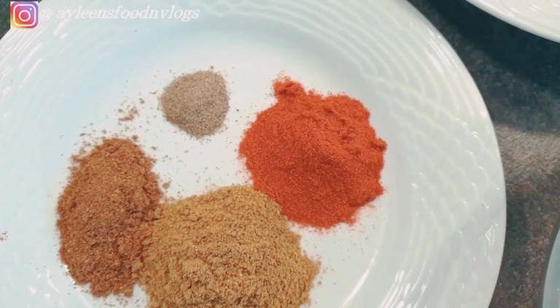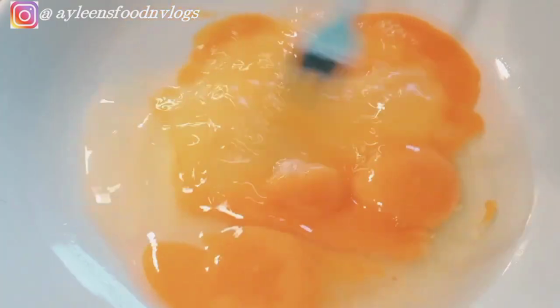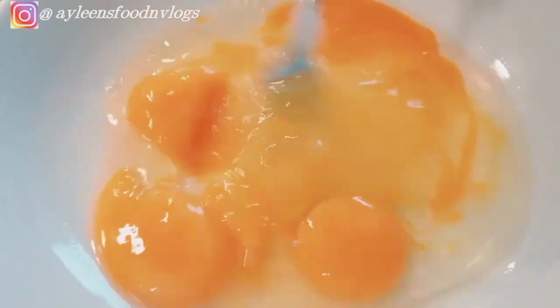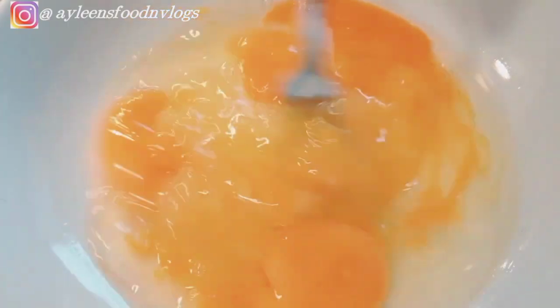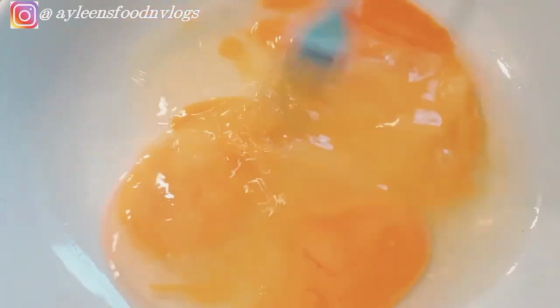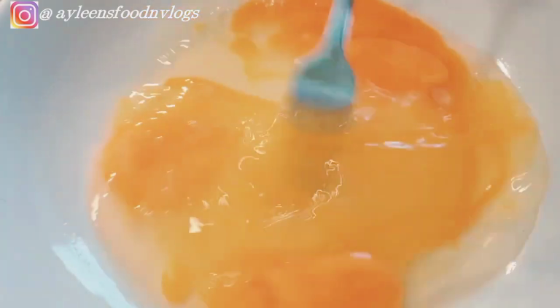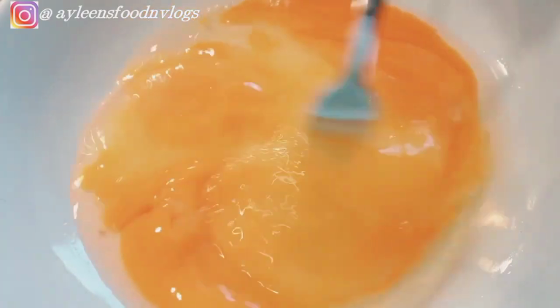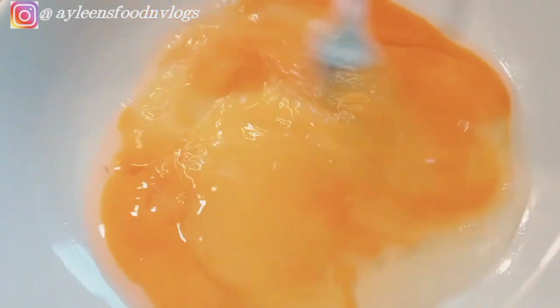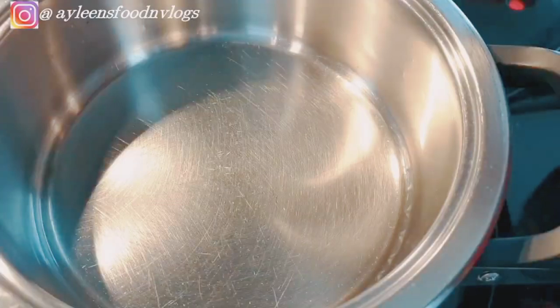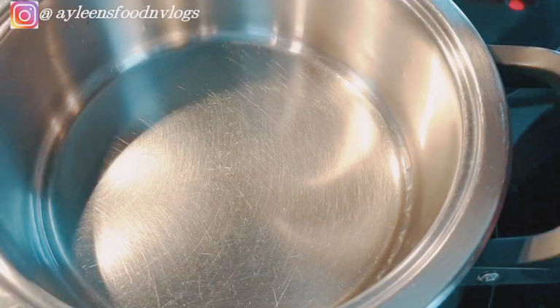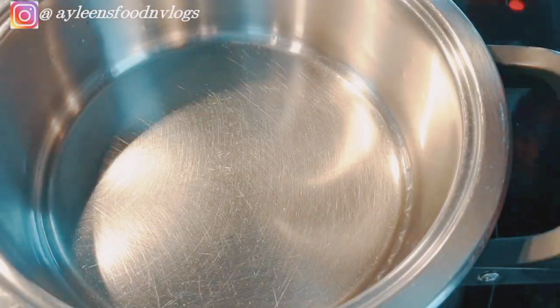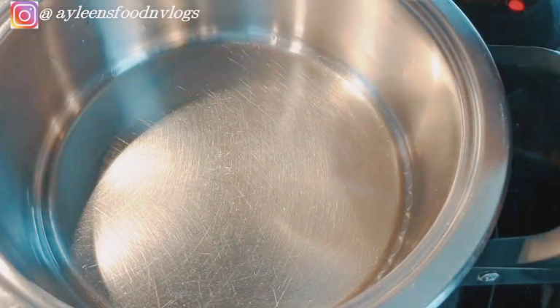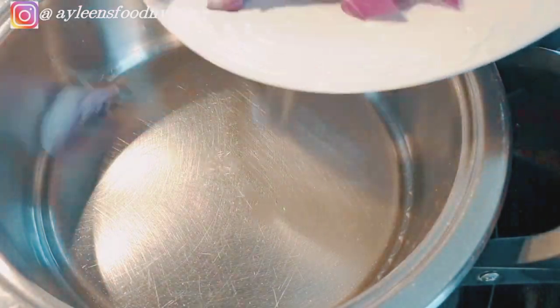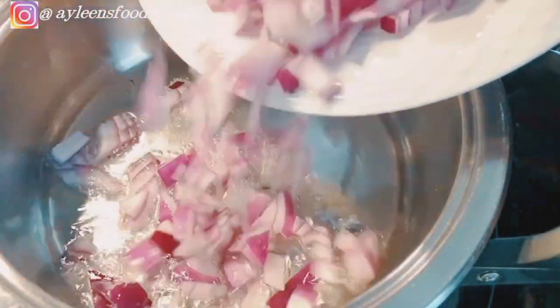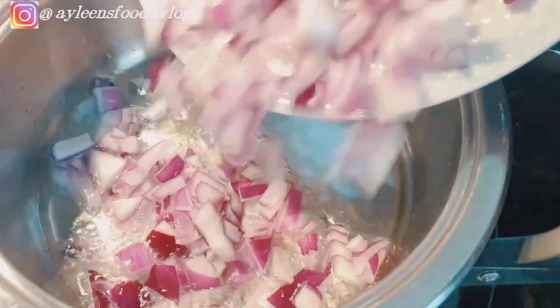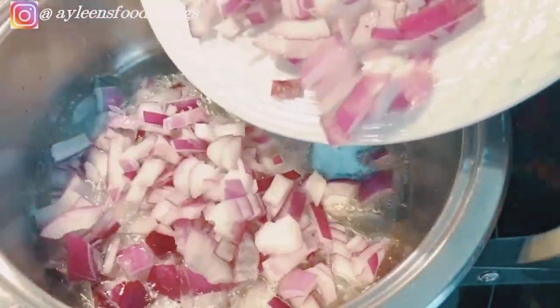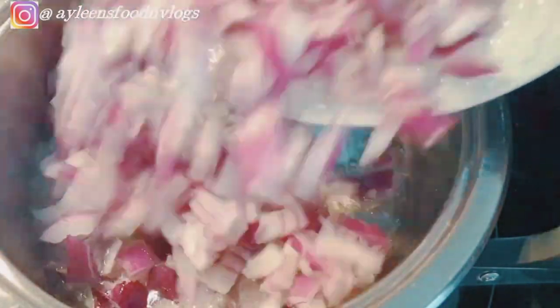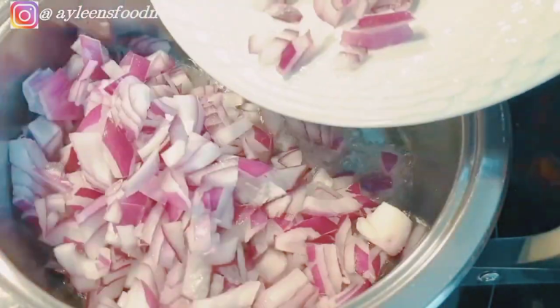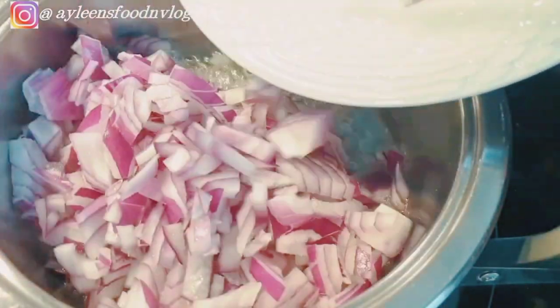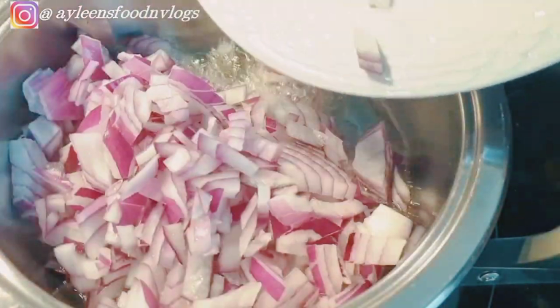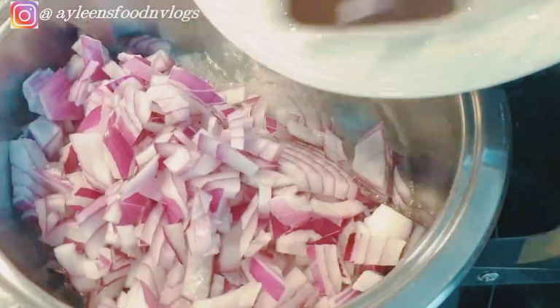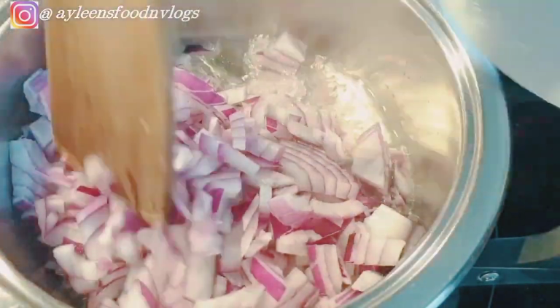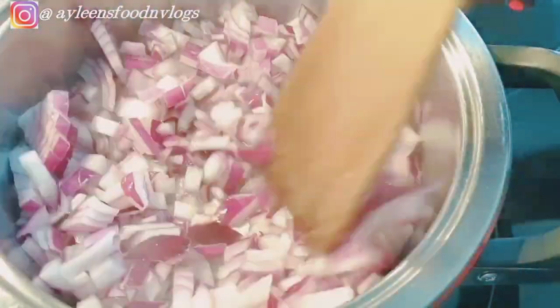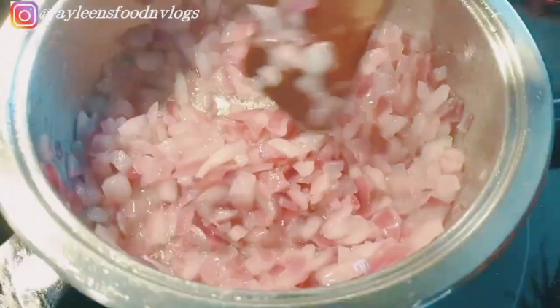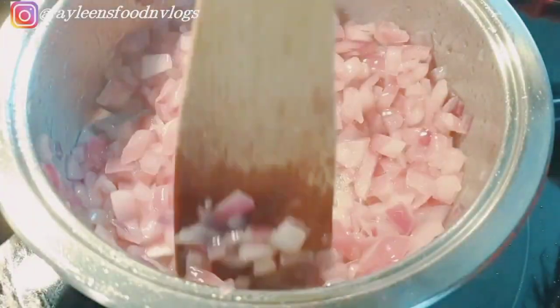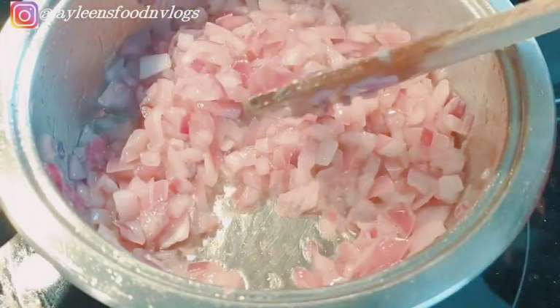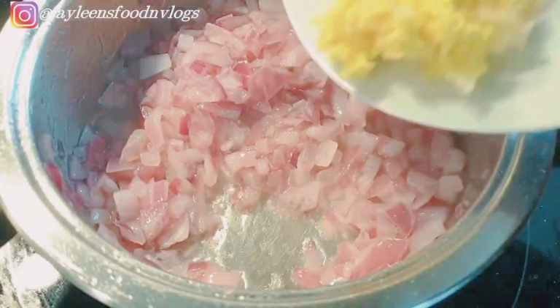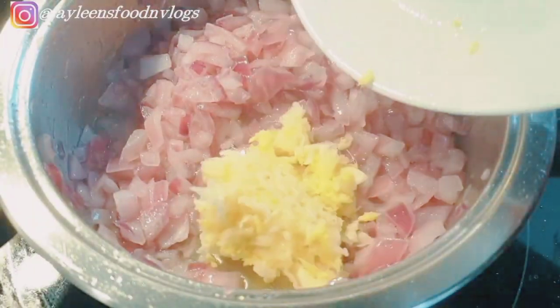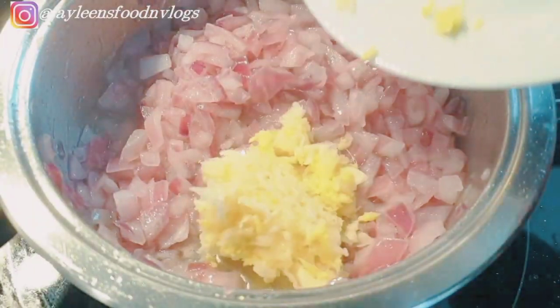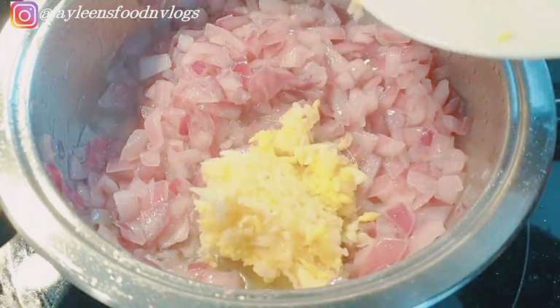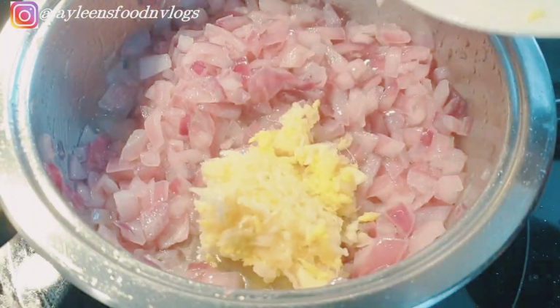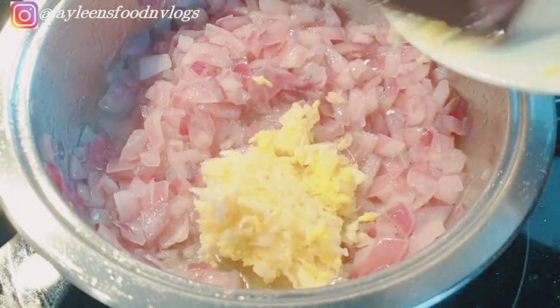The first step is to beat our eggs. Next, take your pan, add a little bit of oil, and fry the onions until they are translucent. Then go ahead to add in your garlic and ginger and fry them as well.